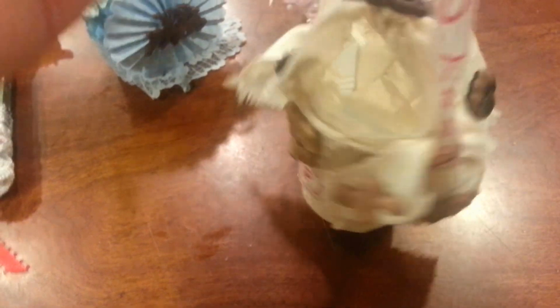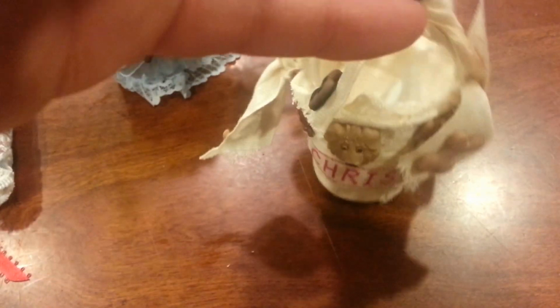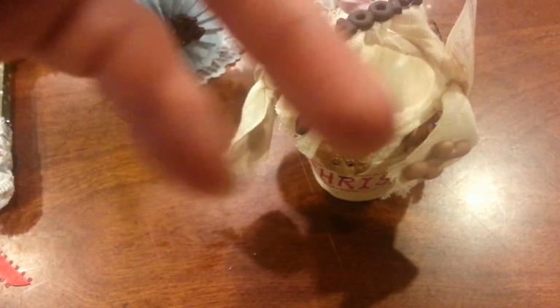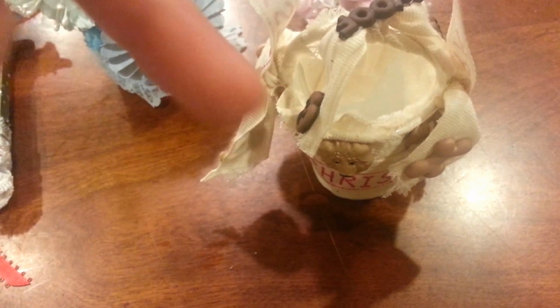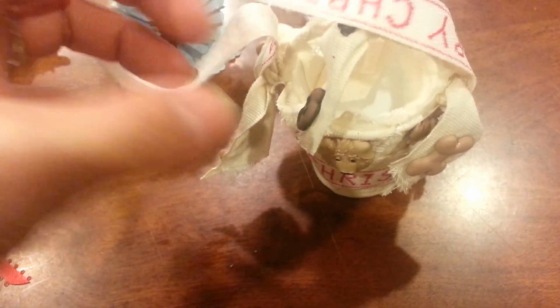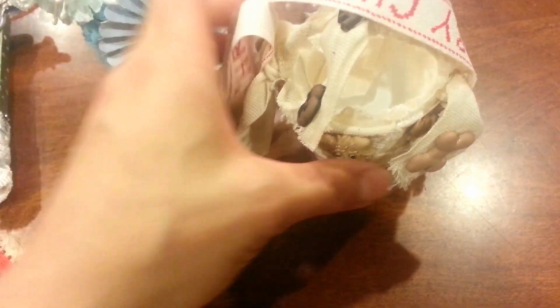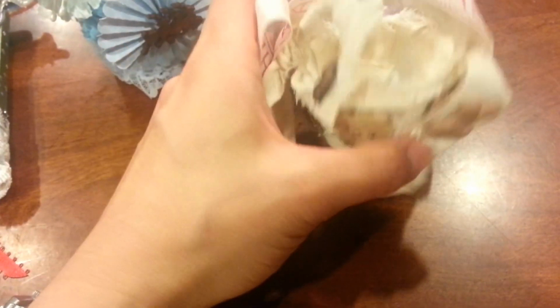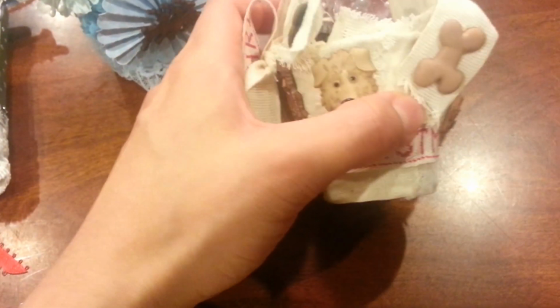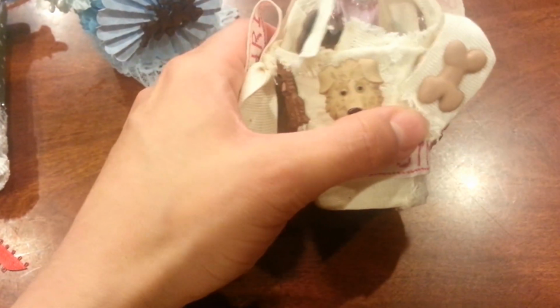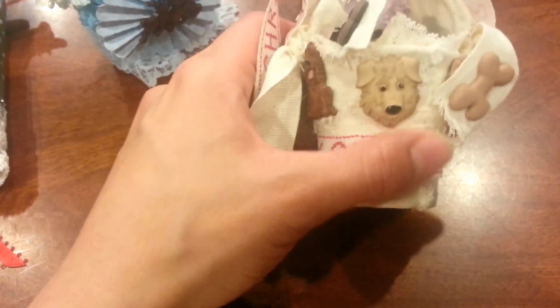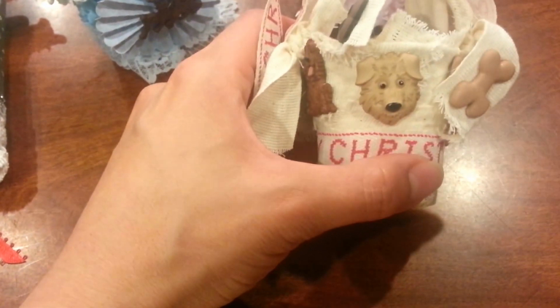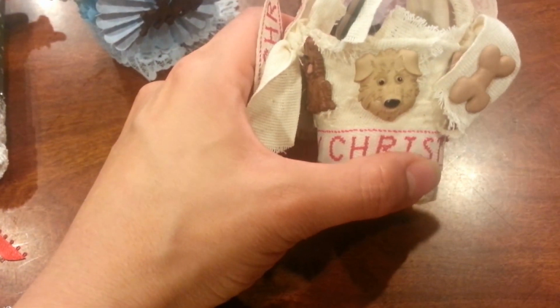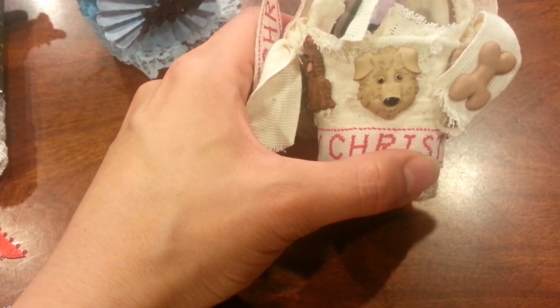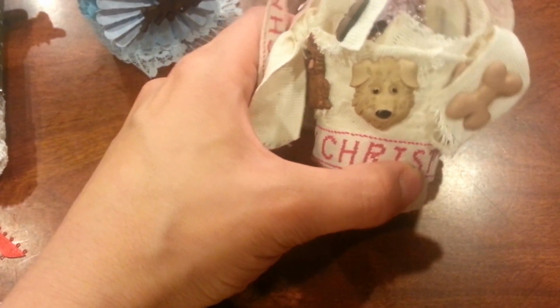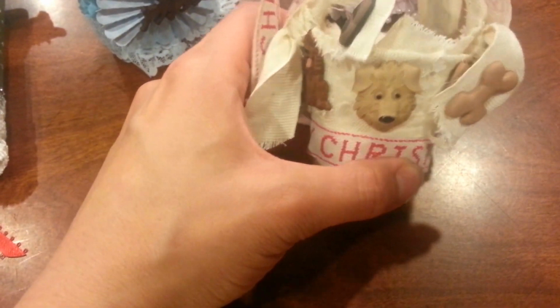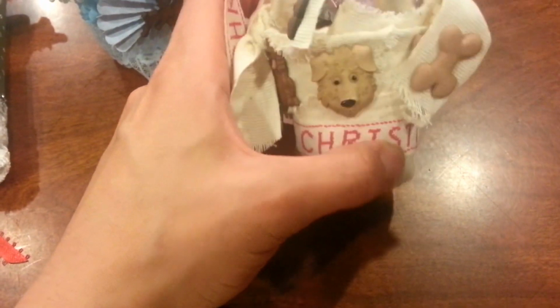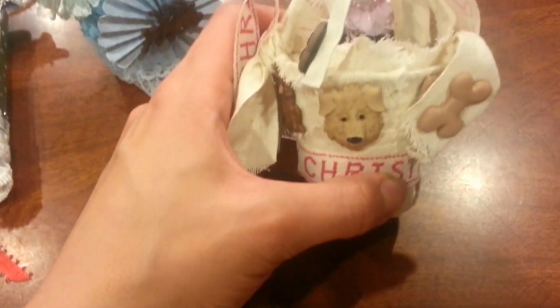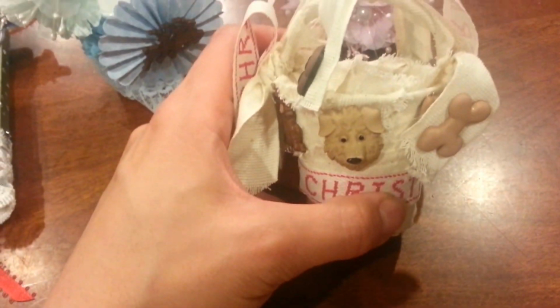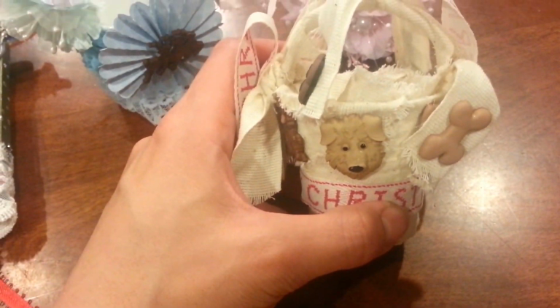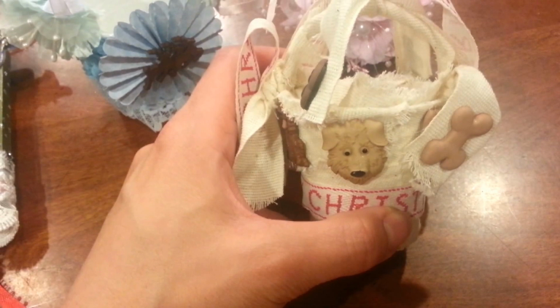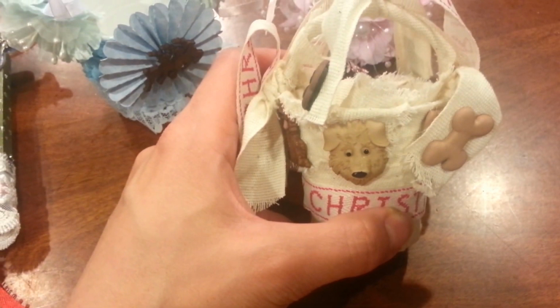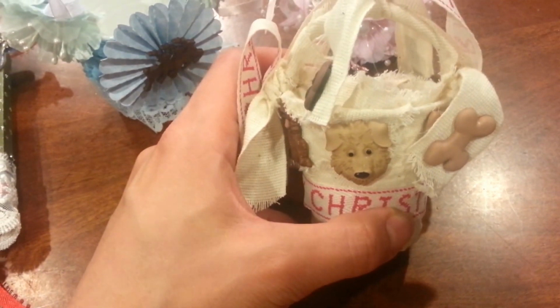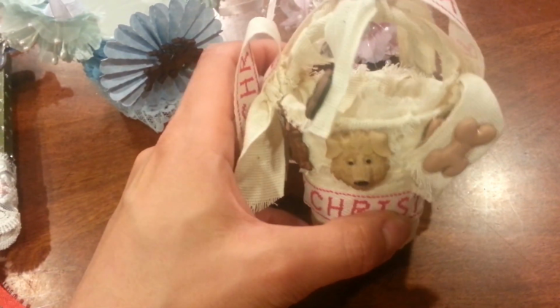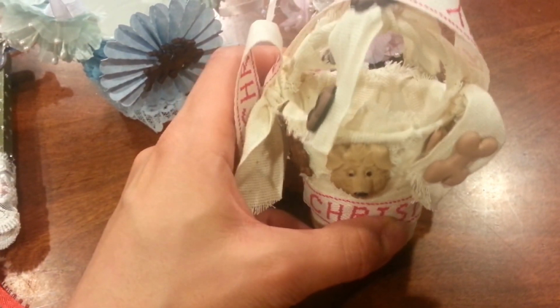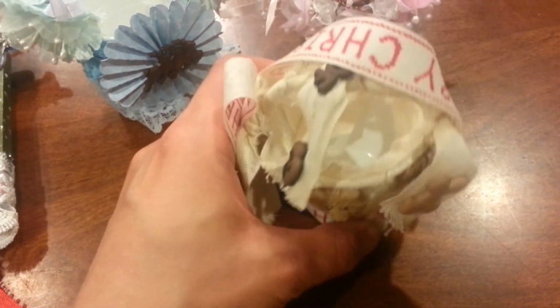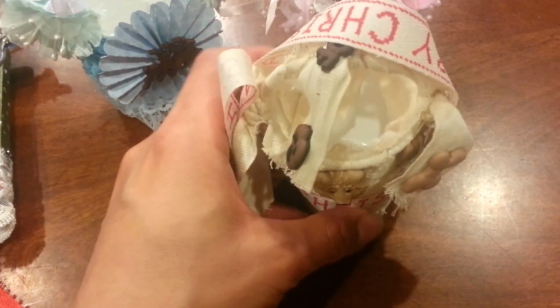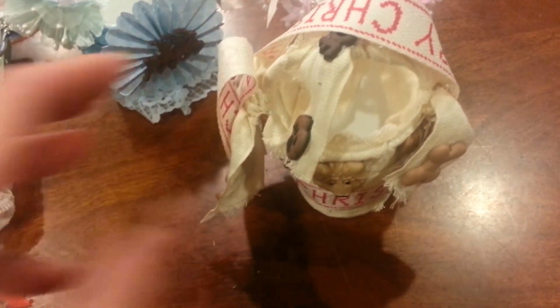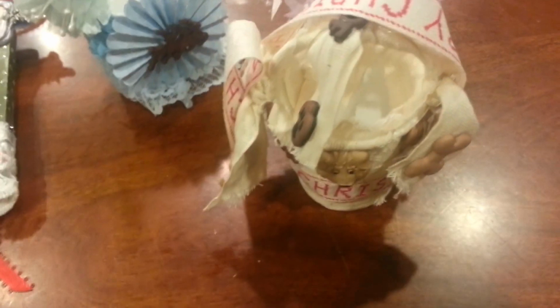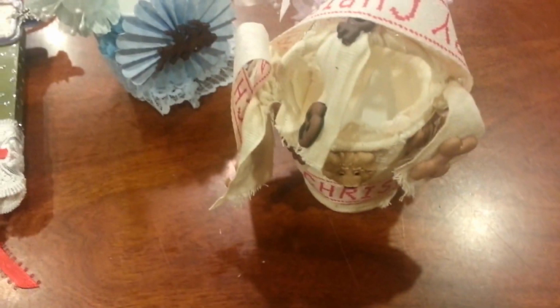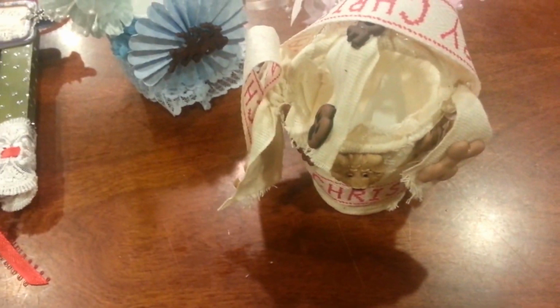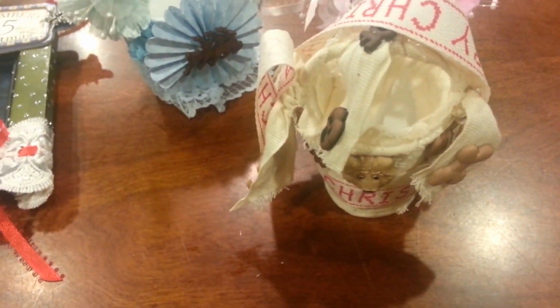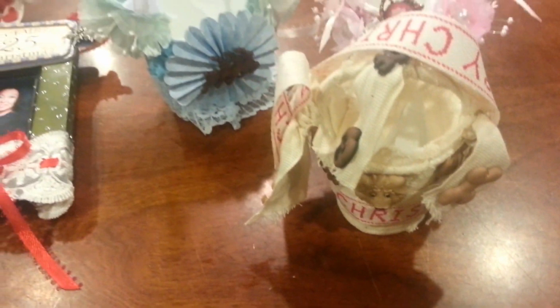Anyway, so those are my latest Christmas tree ornaments. I hope you guys are having a great weekend, and I'll see you in the next video. Thanks for watching. Bye.